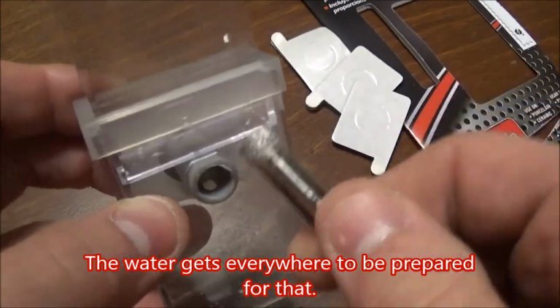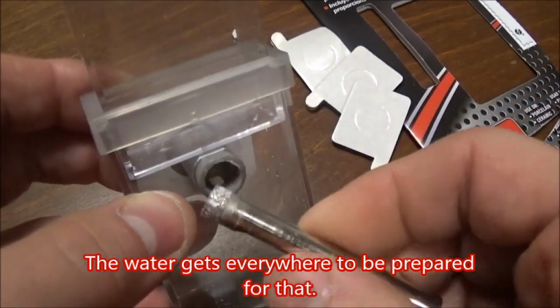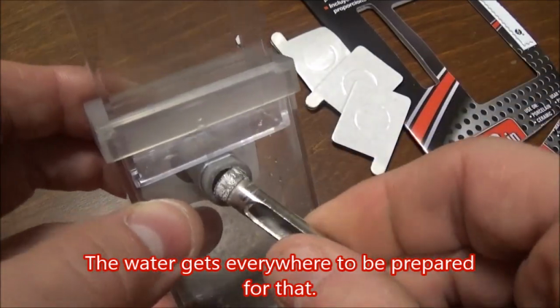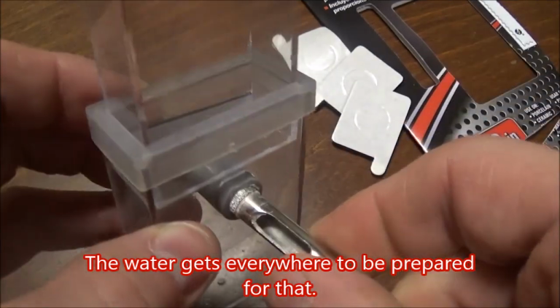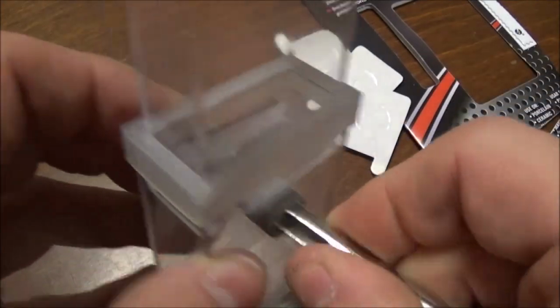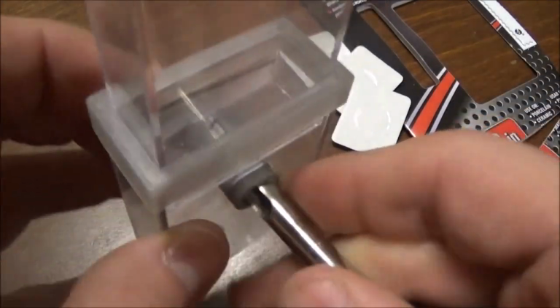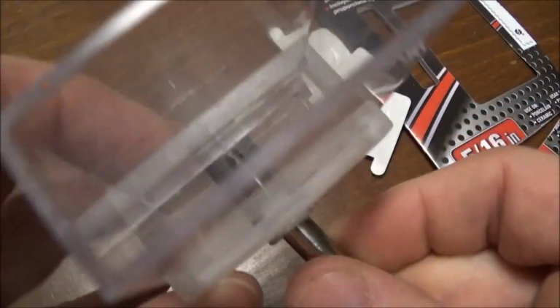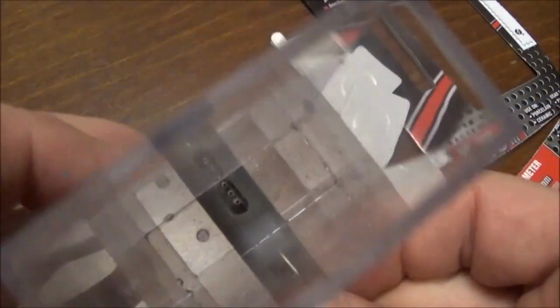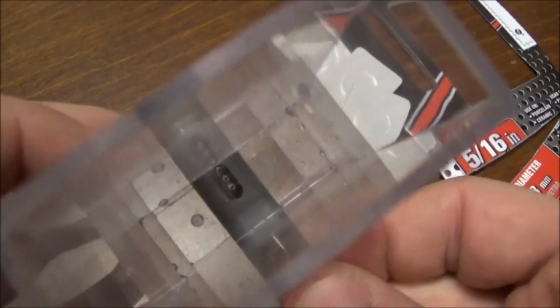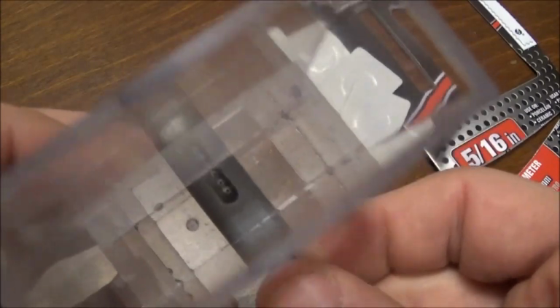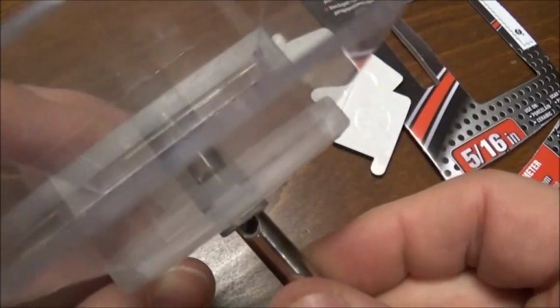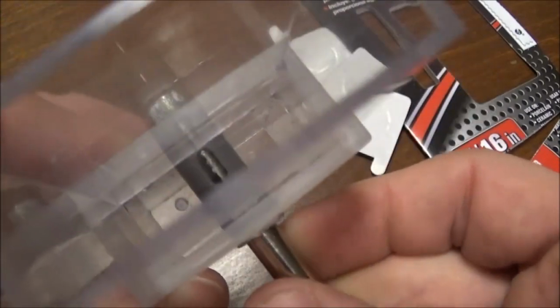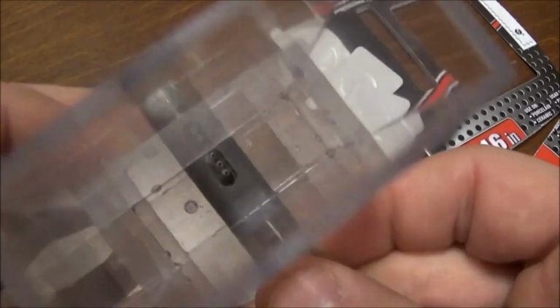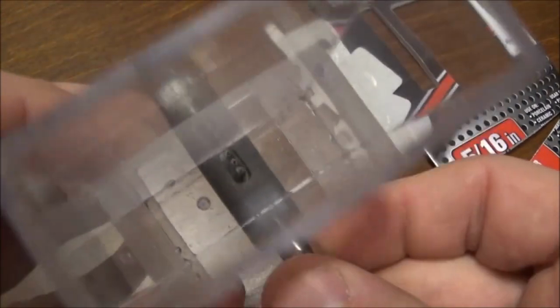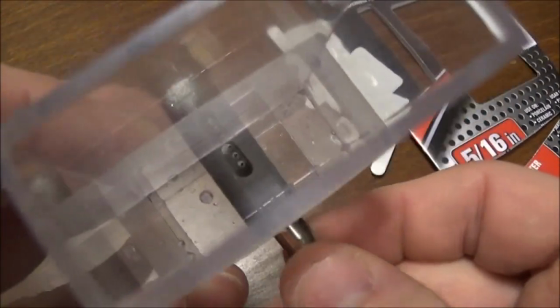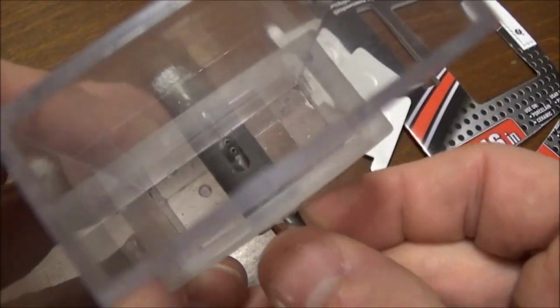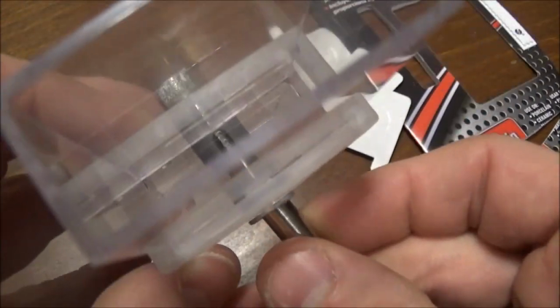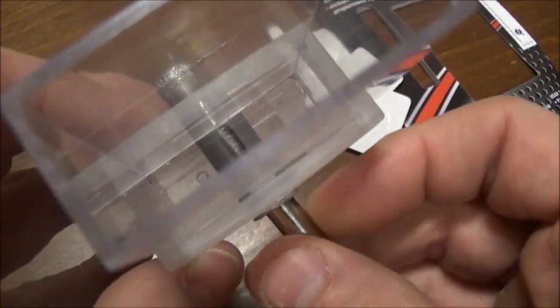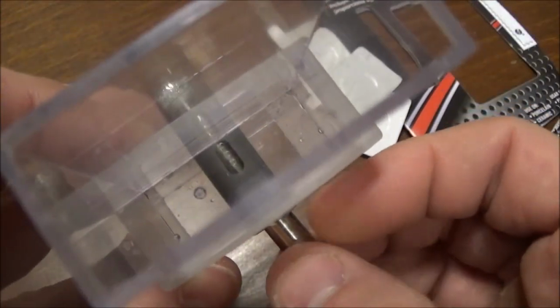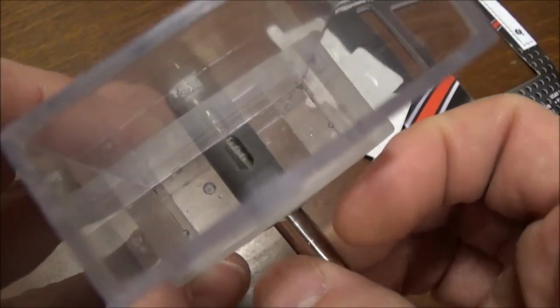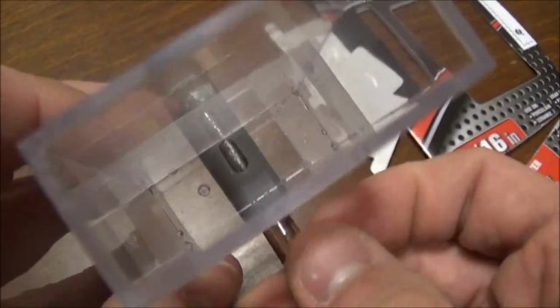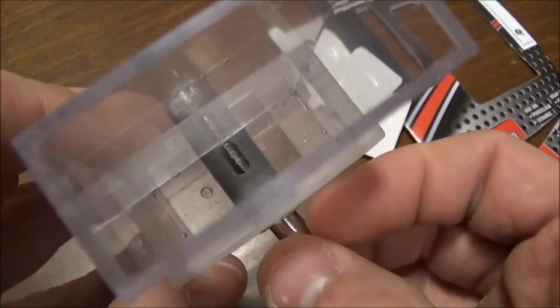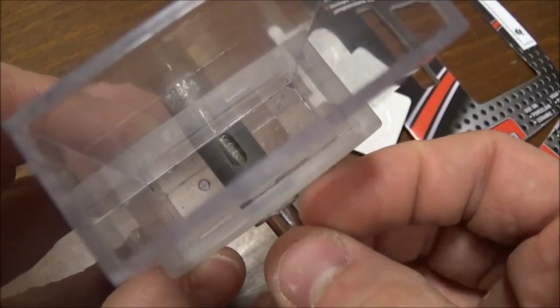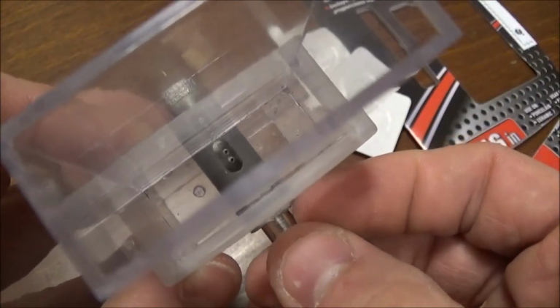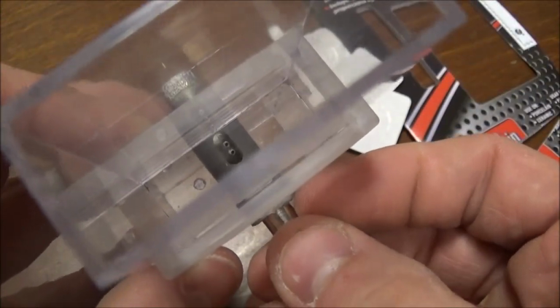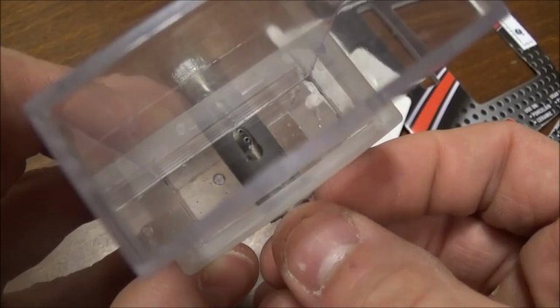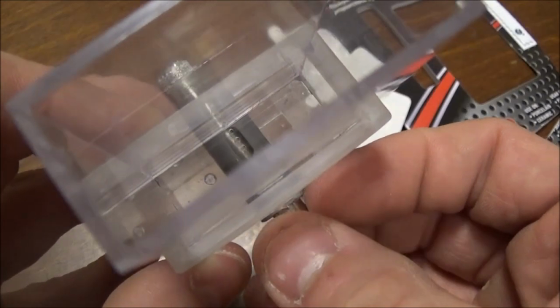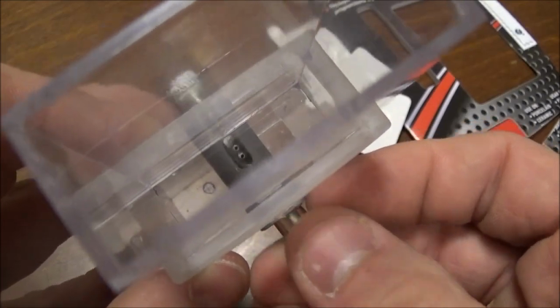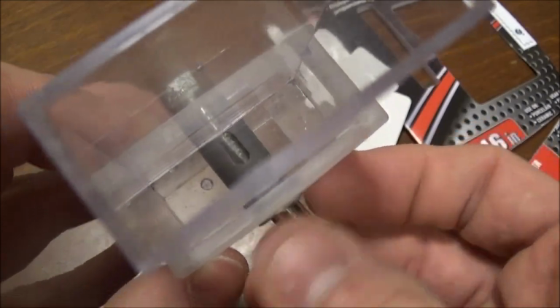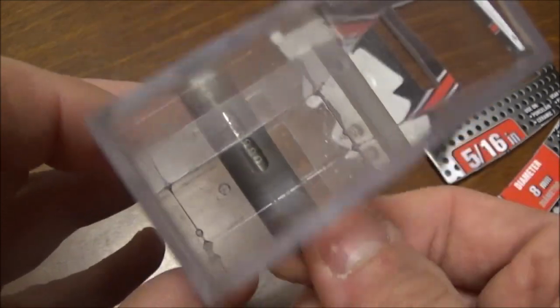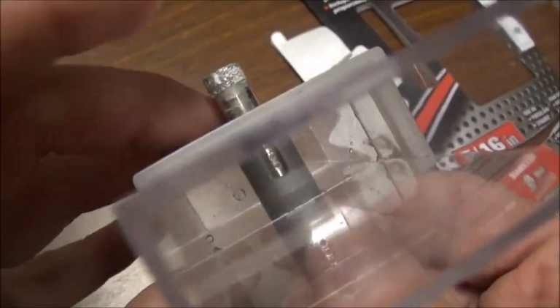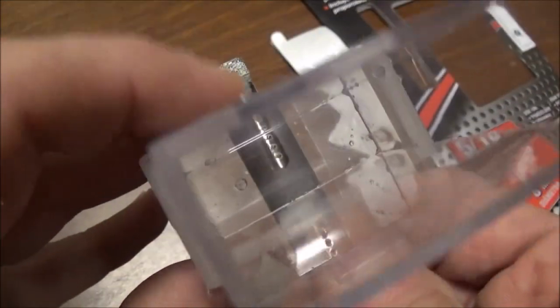Theoretically, this will hold in there and drip down, and the bit will suck water in, because the bit has a little intake hole here as well, which is how it sucks the water in. It kind of acts like a turbine when it's in there, and when you're going through the wall, the little hole lines up and sucks the water in and cools your bit.